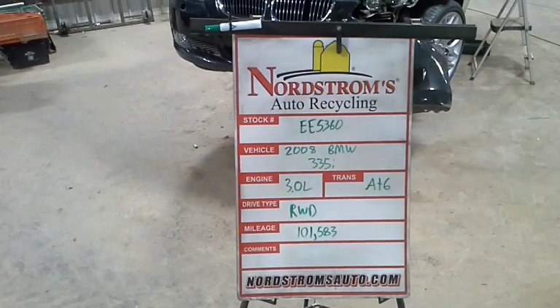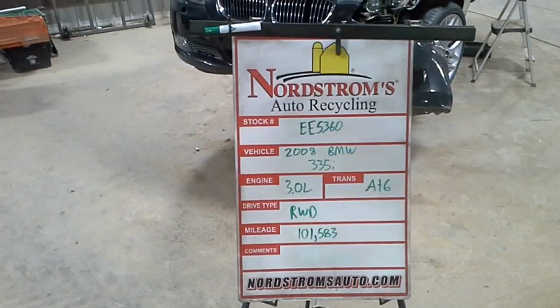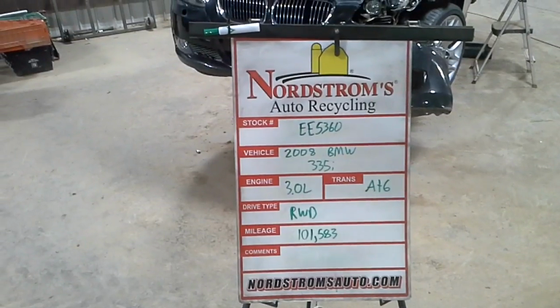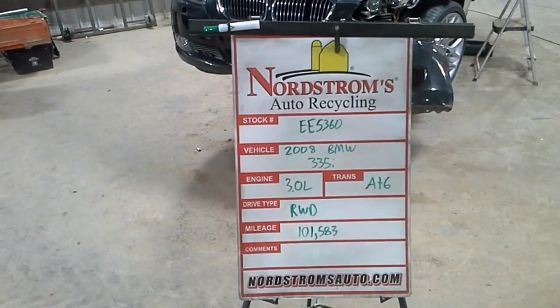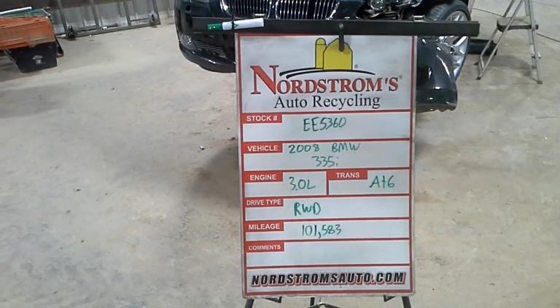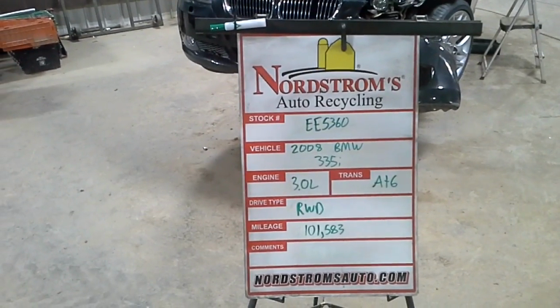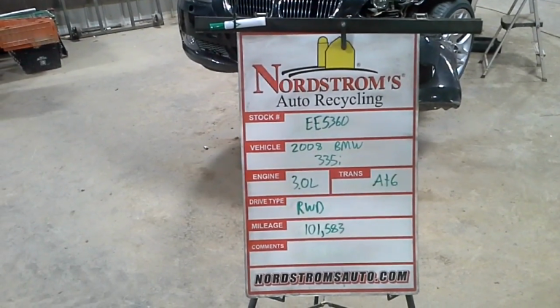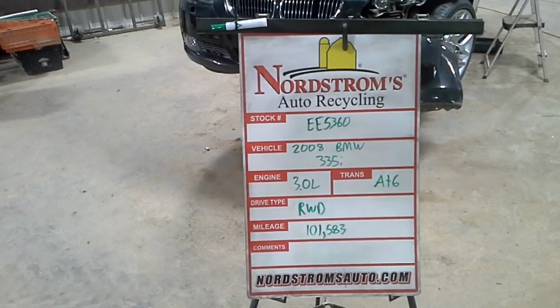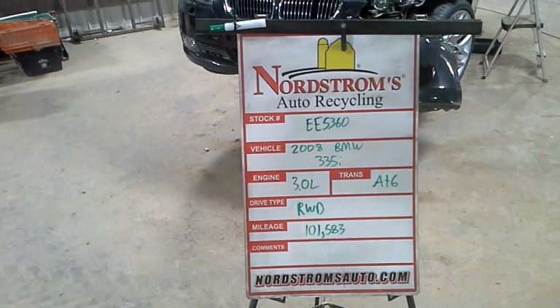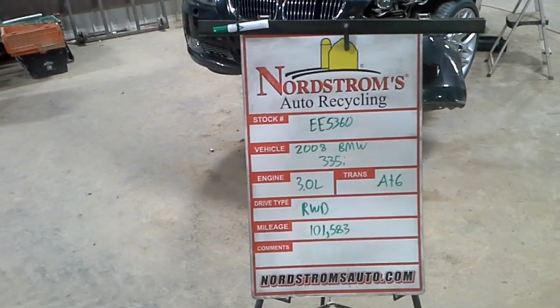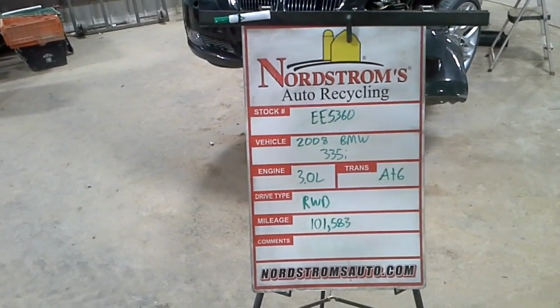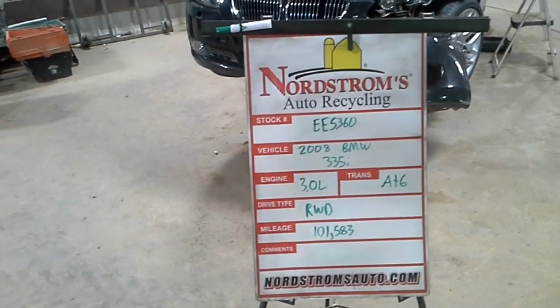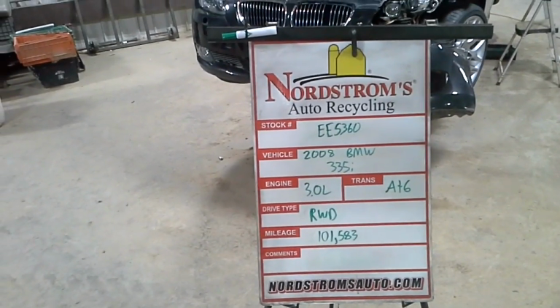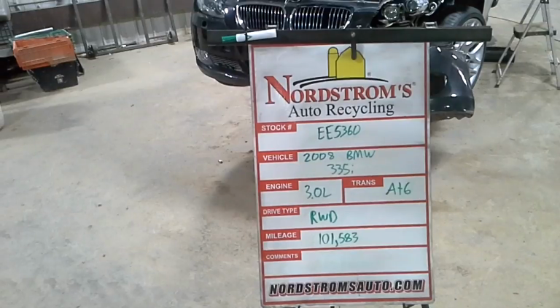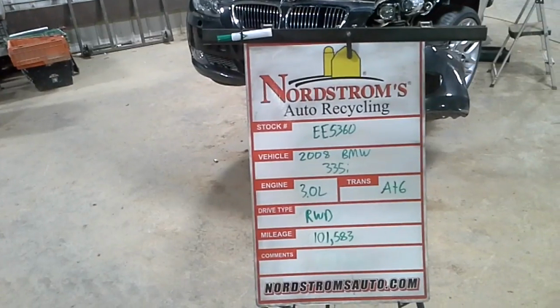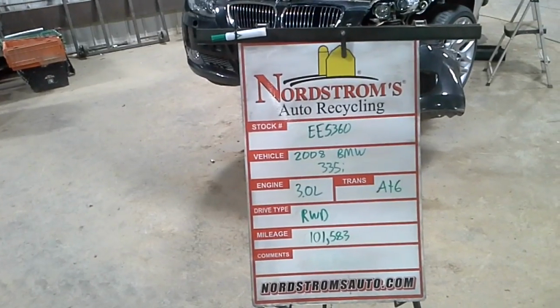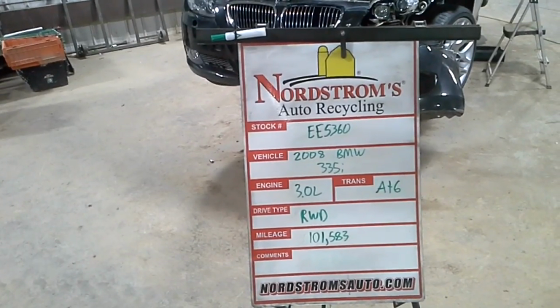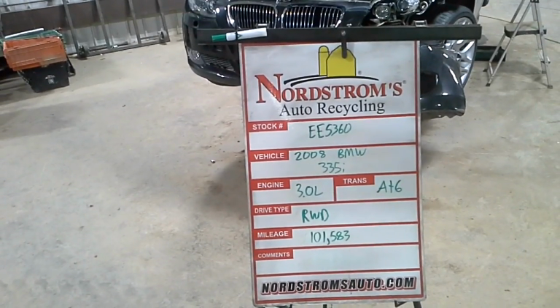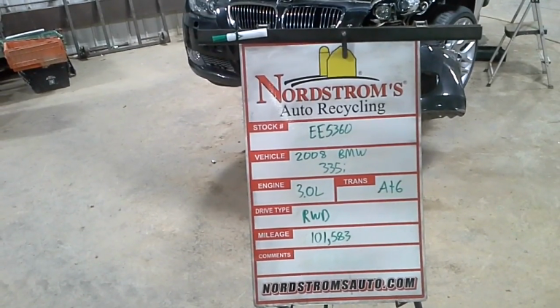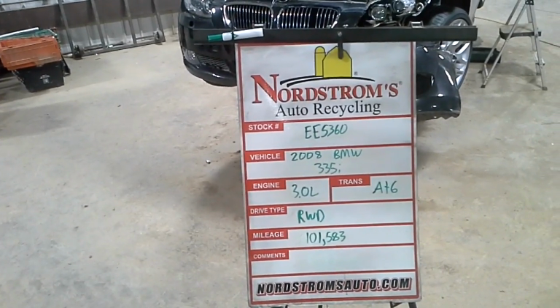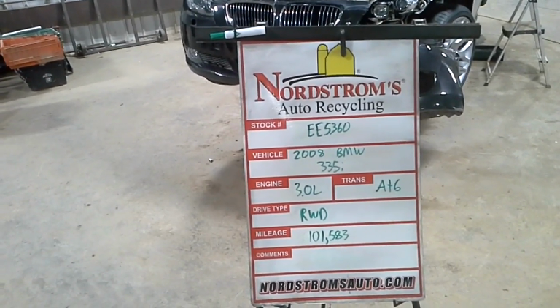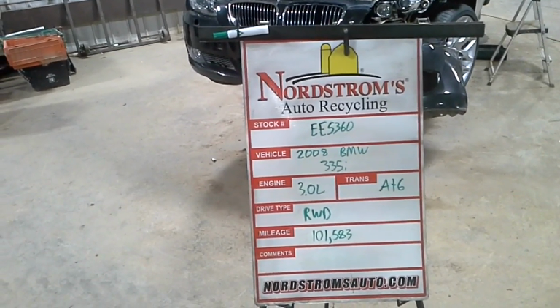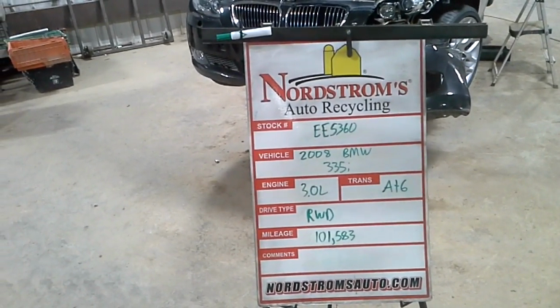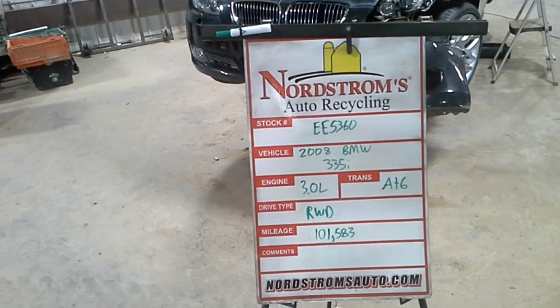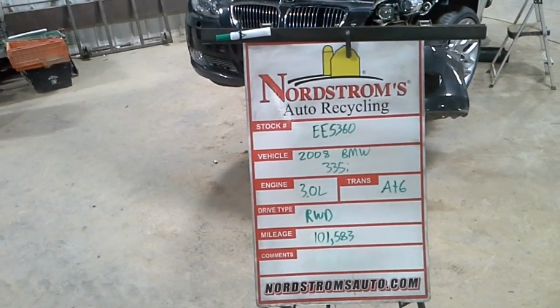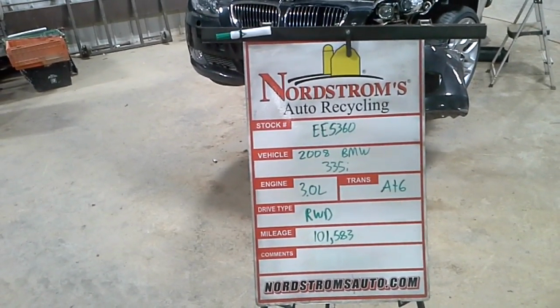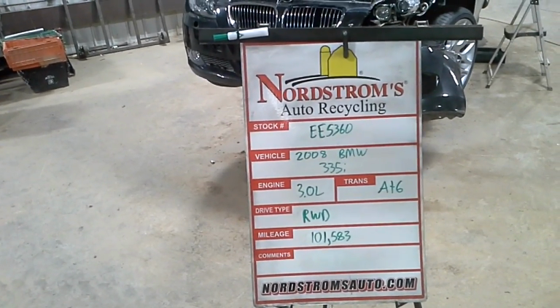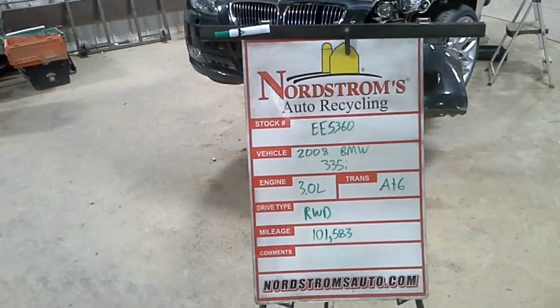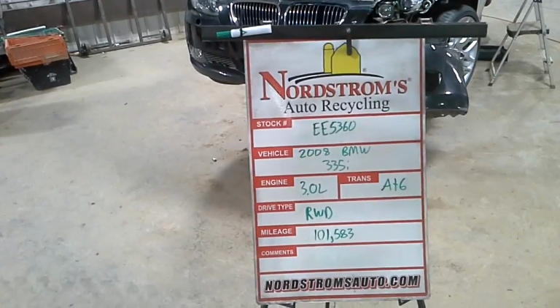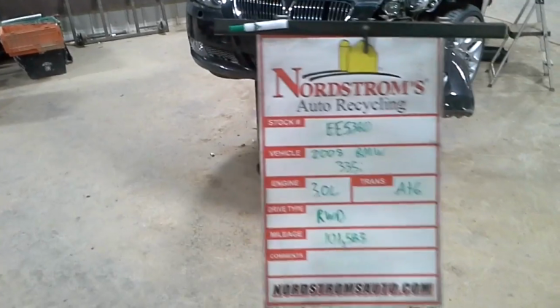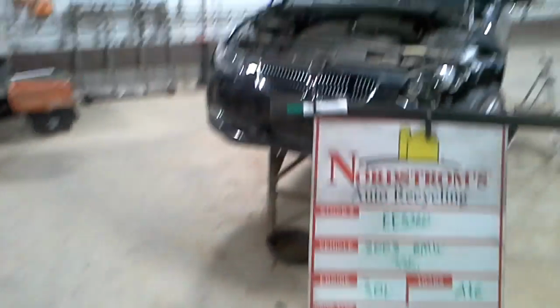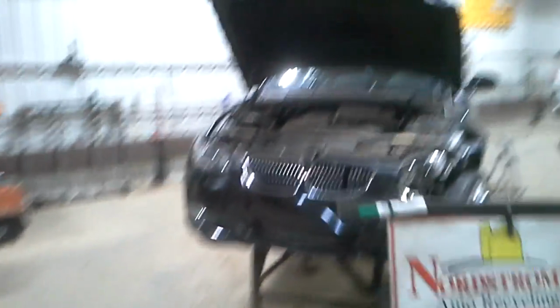Stock number EE 5360, 2008 BMW 335i, 3.0 liter twin-turbo gas engine, automatic six-speed, rear-wheel drive with 101,583 miles.